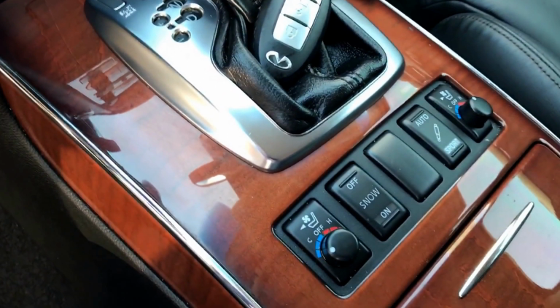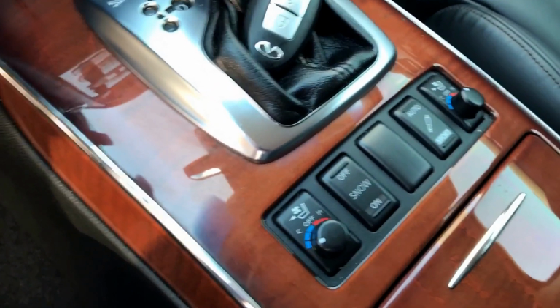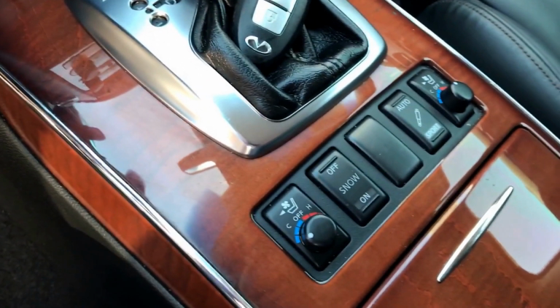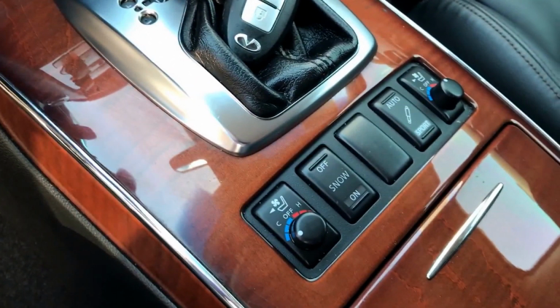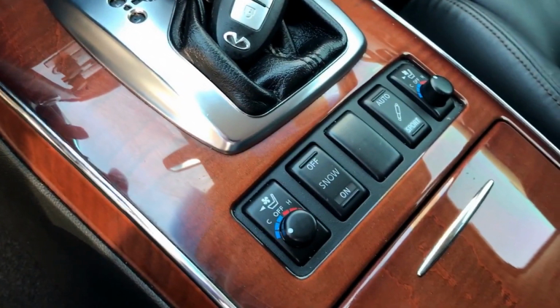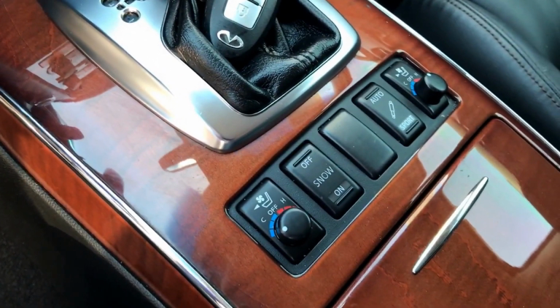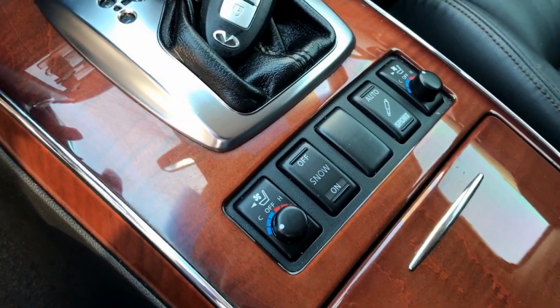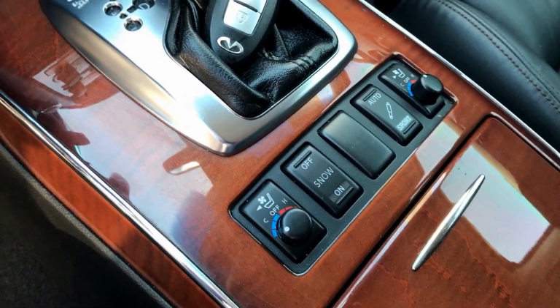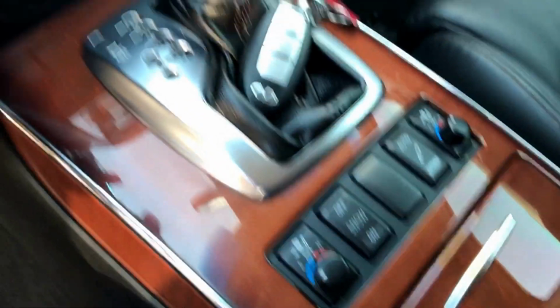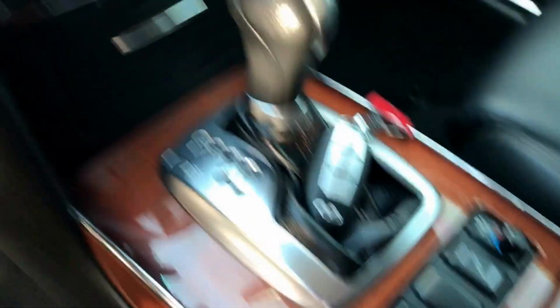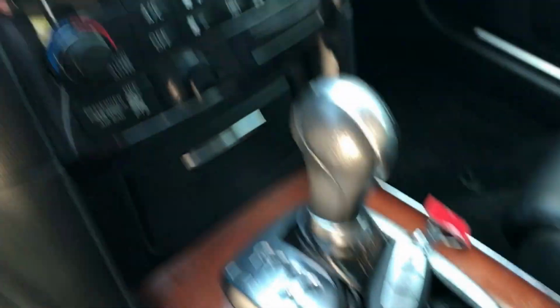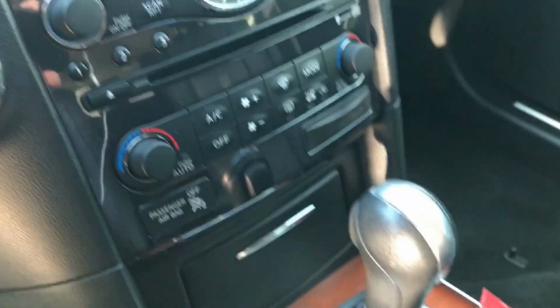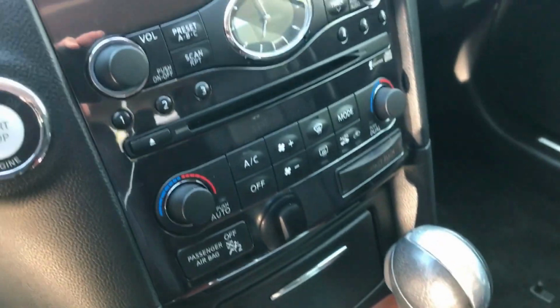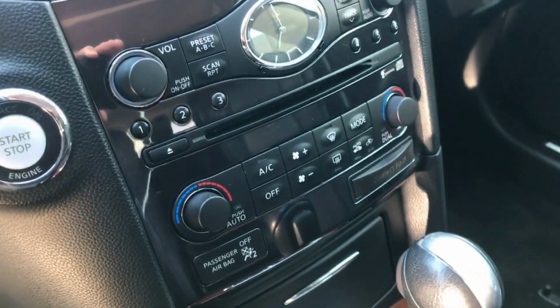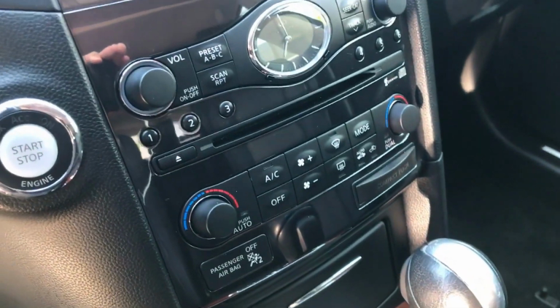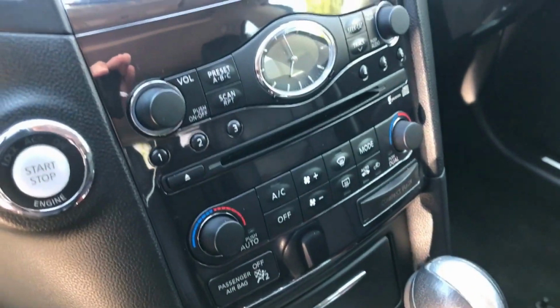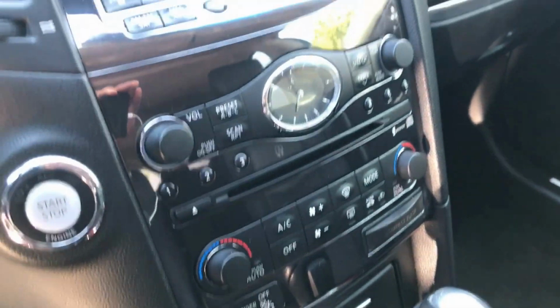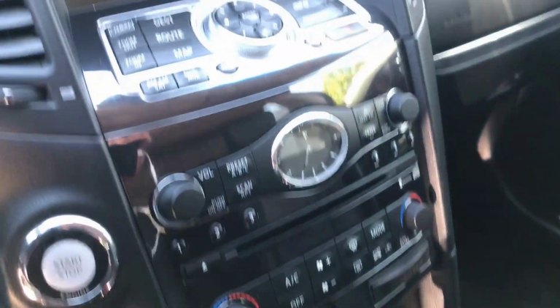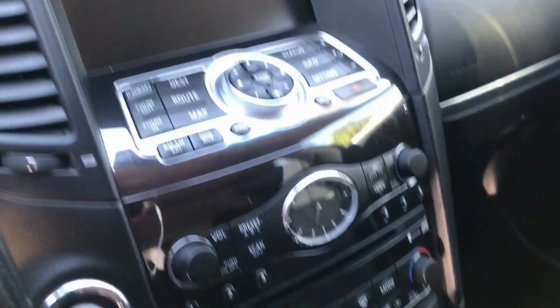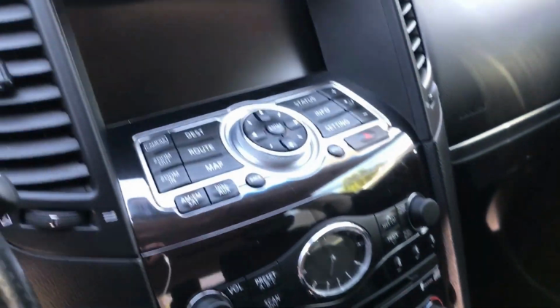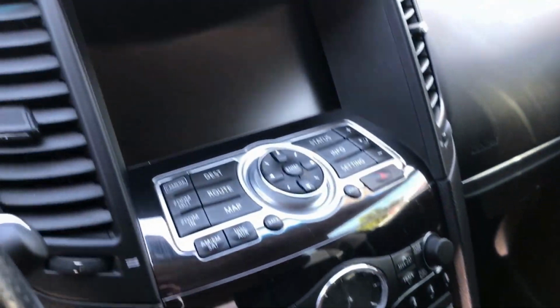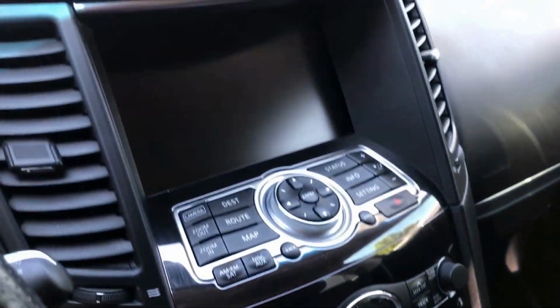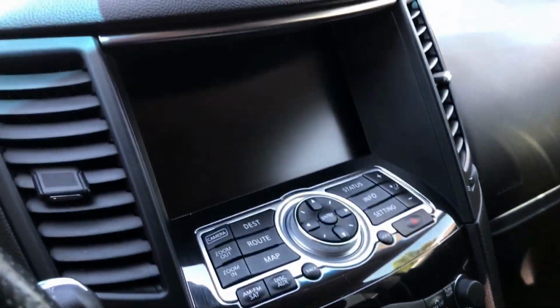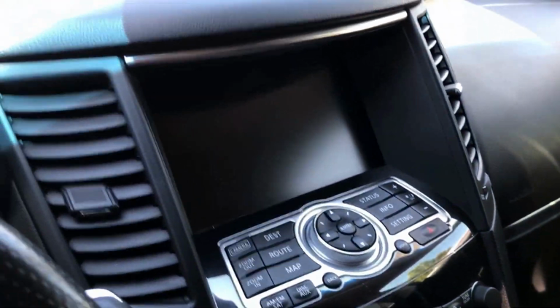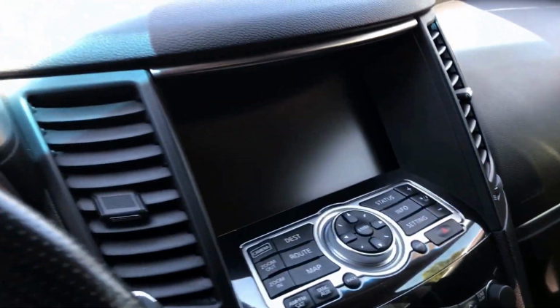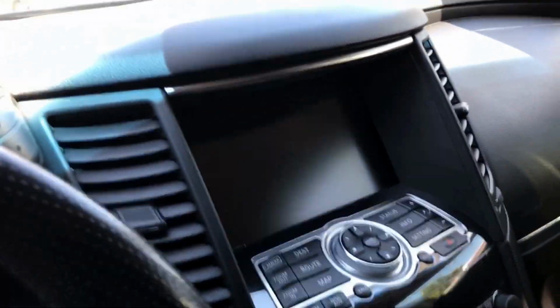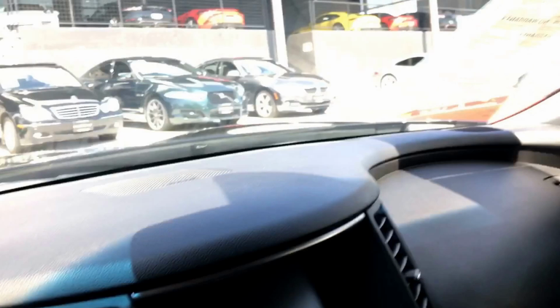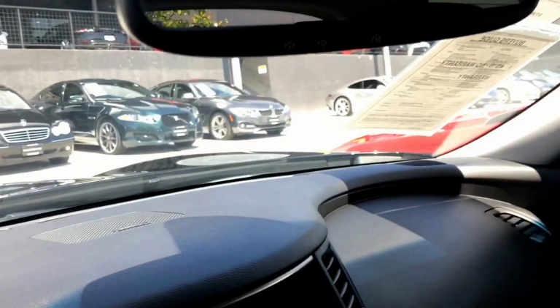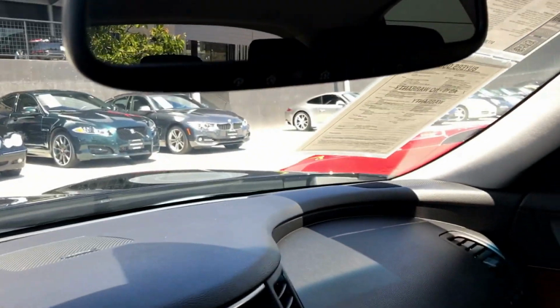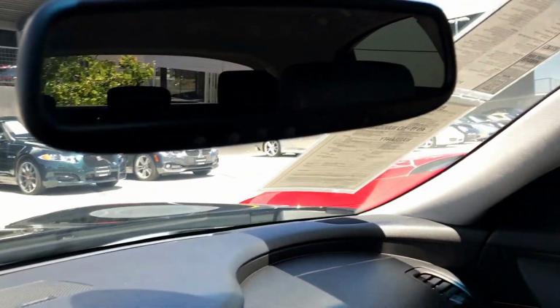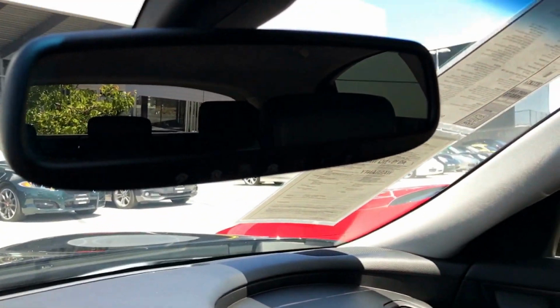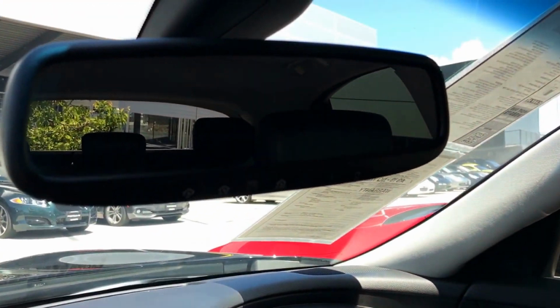It has heated and ventilated seats, and HomeLink on the mirror there.